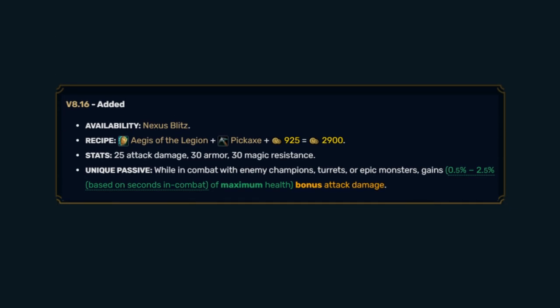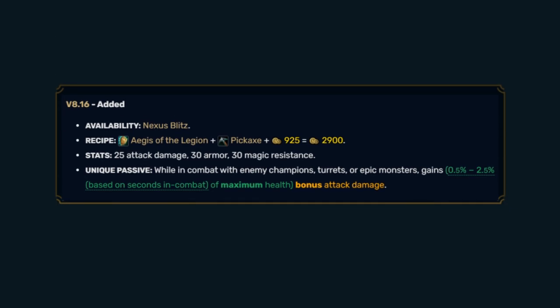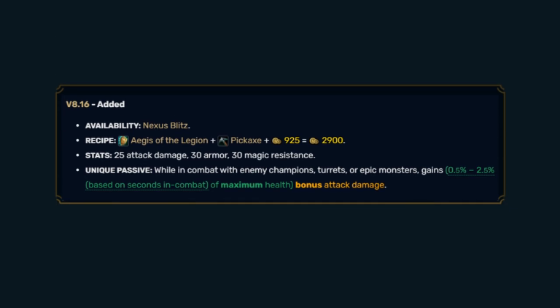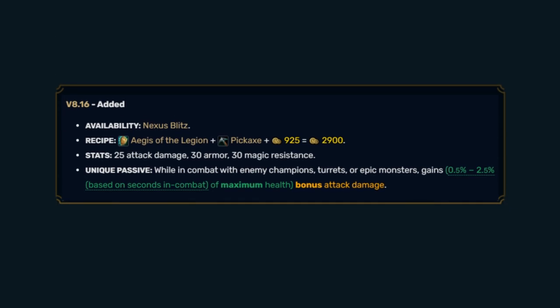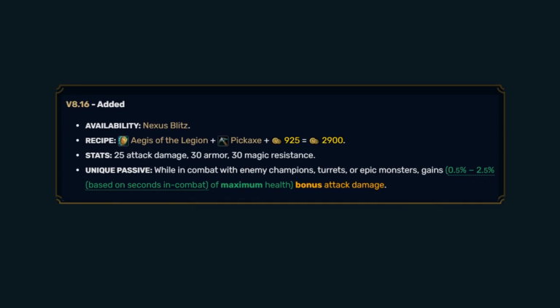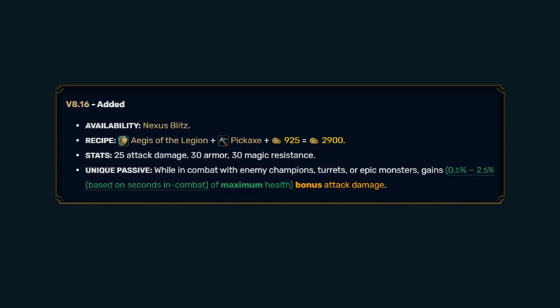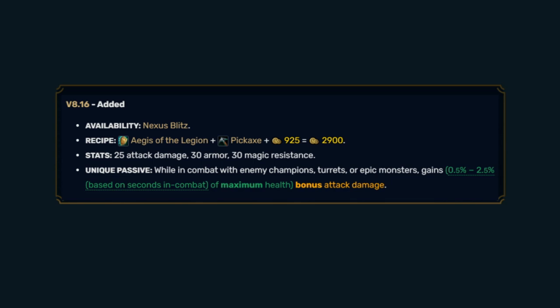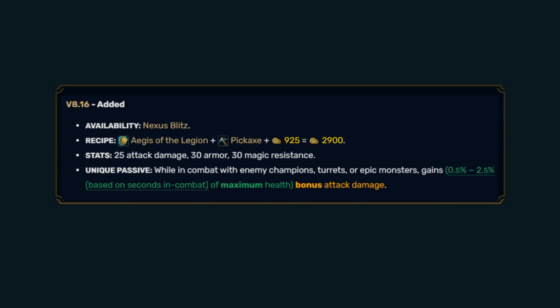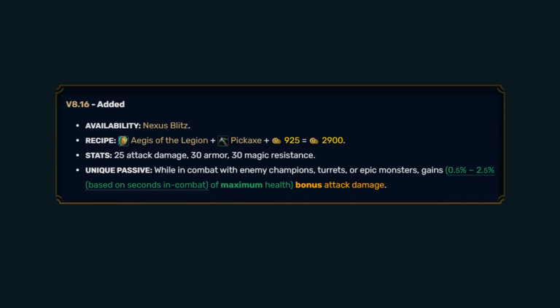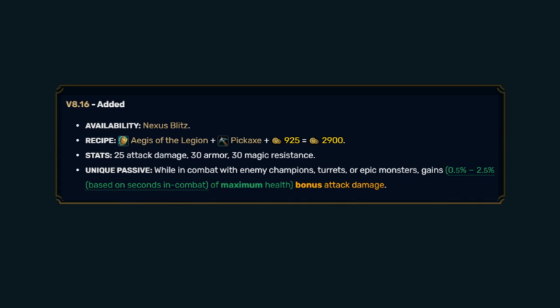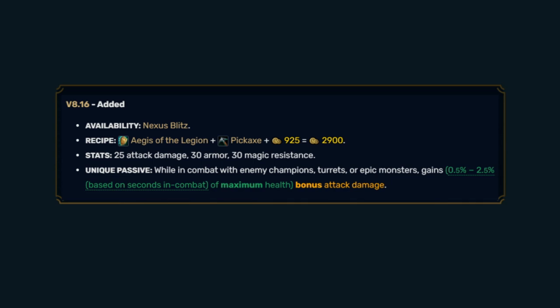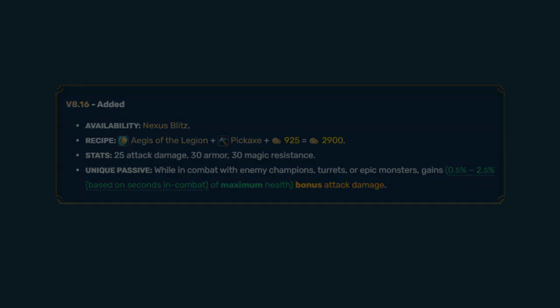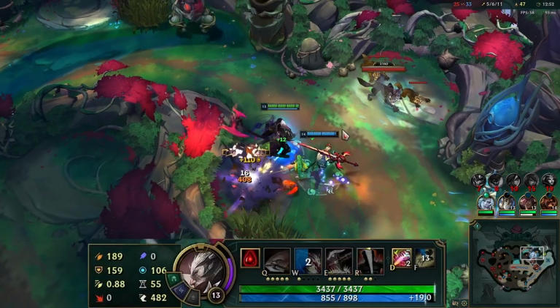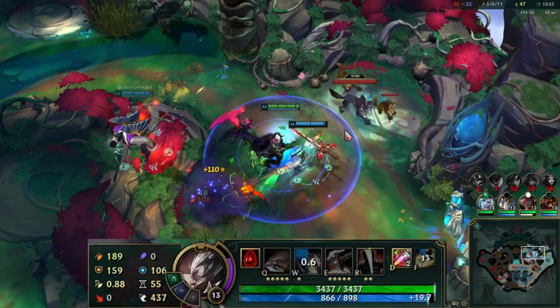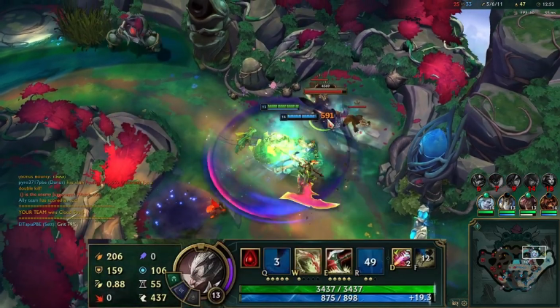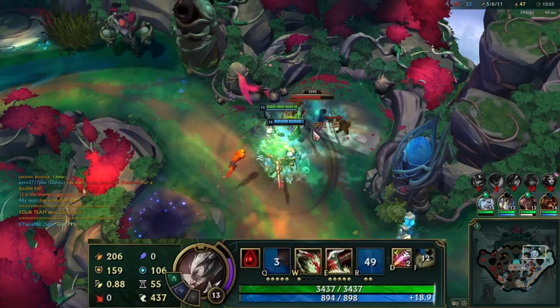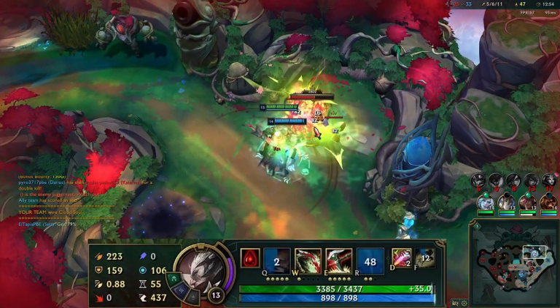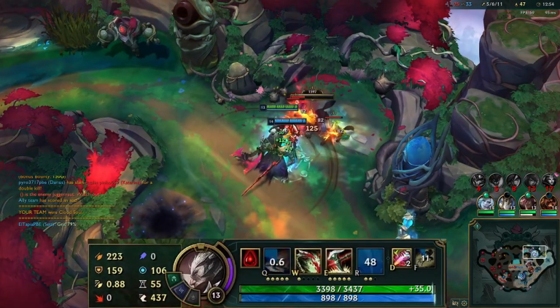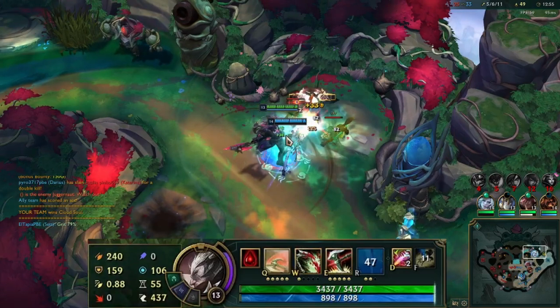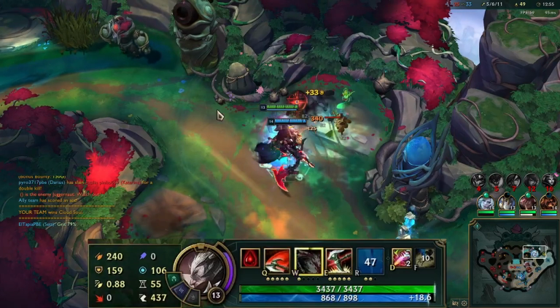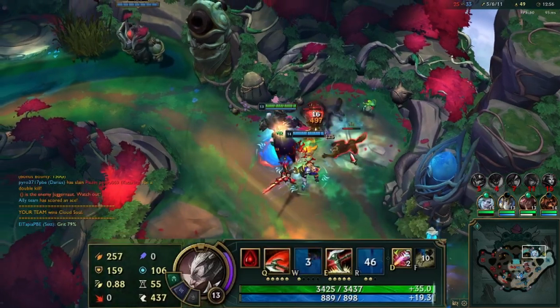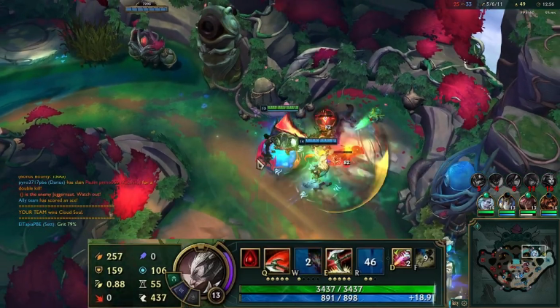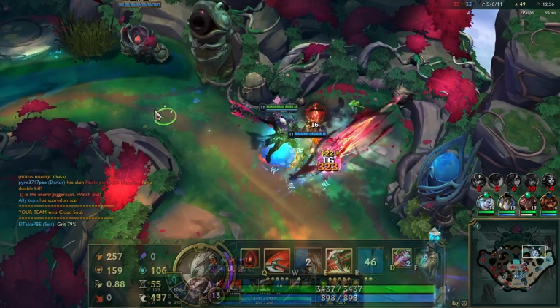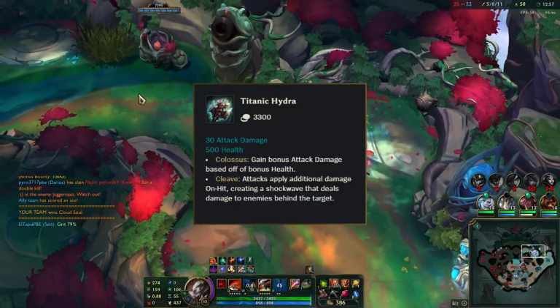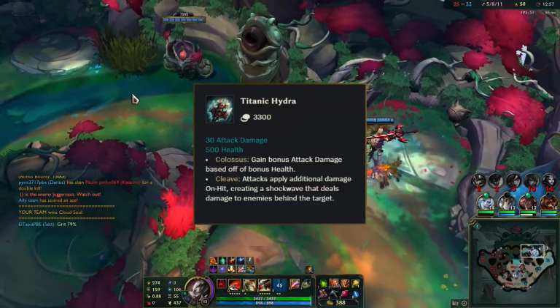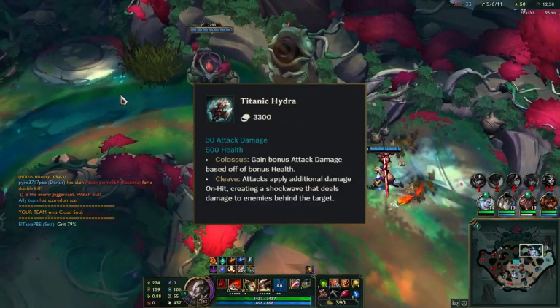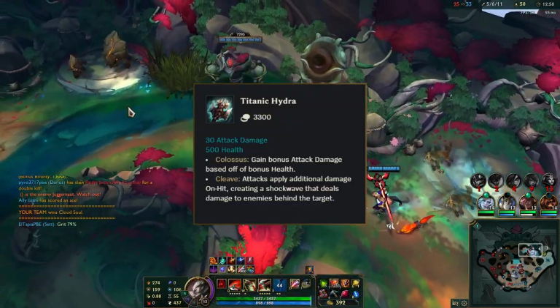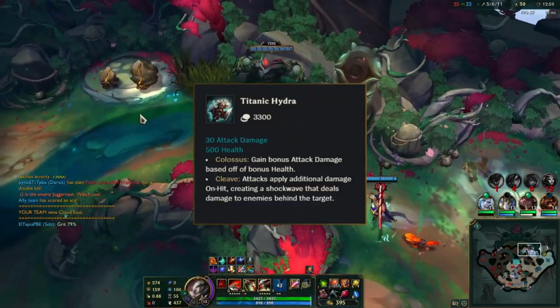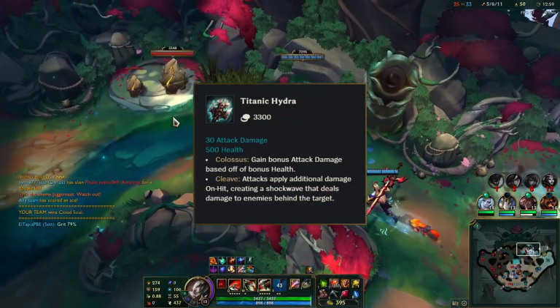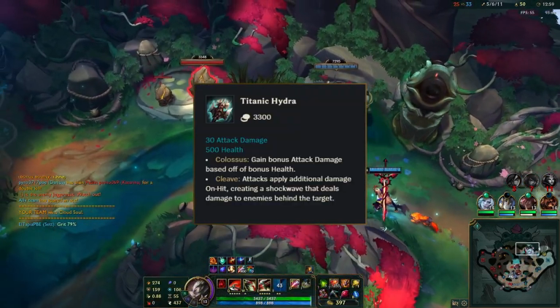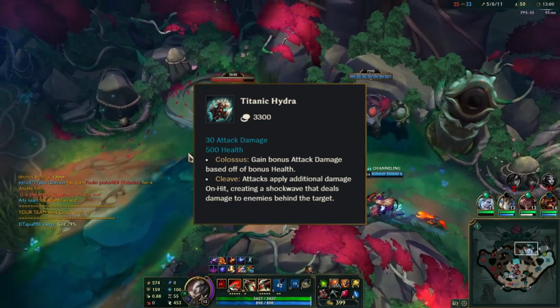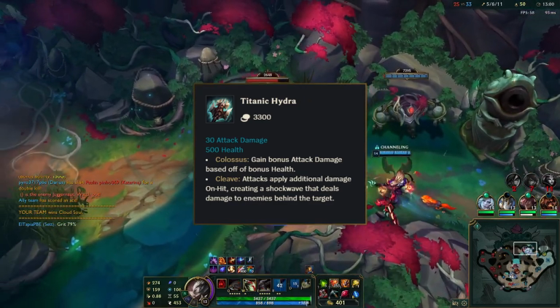Instead, it gave AD, resistances, and bonus AD based on your maximum health. This bonus stacked over time in combat, similar to Jak'Sho. This item has almost the same function as Titanic Hydra's Colossus passive, and it should be used in a similar way.